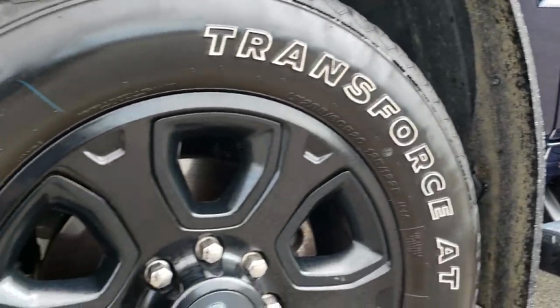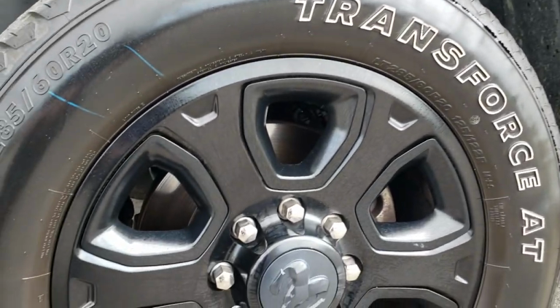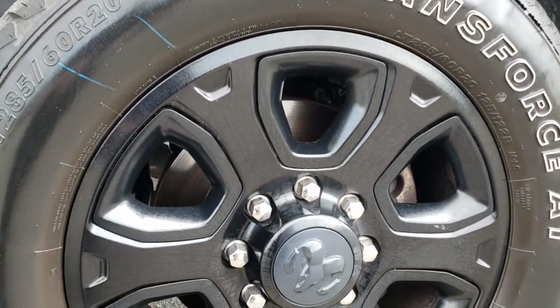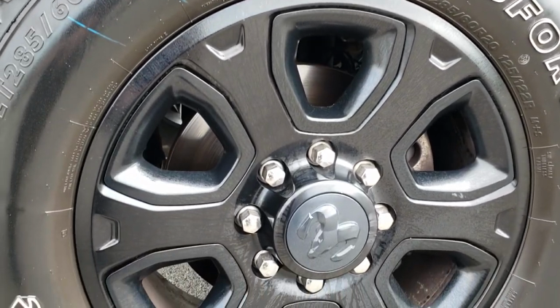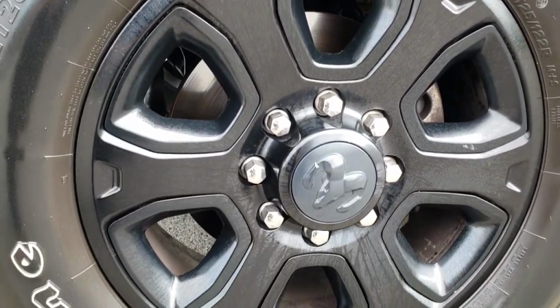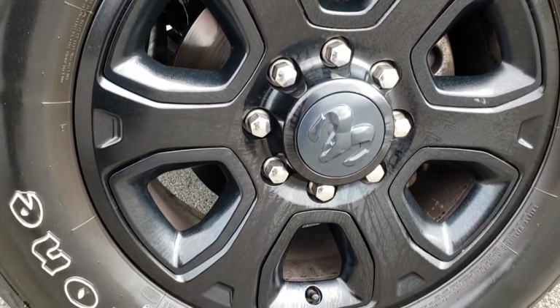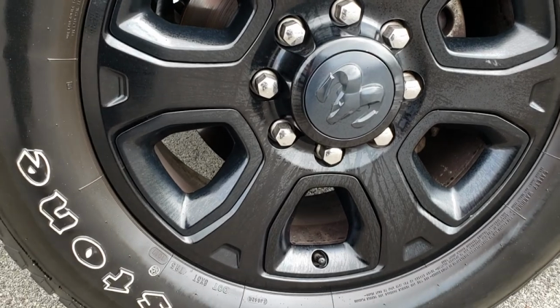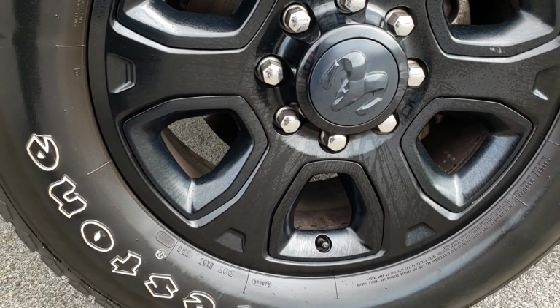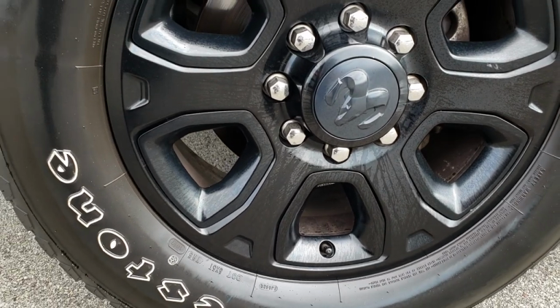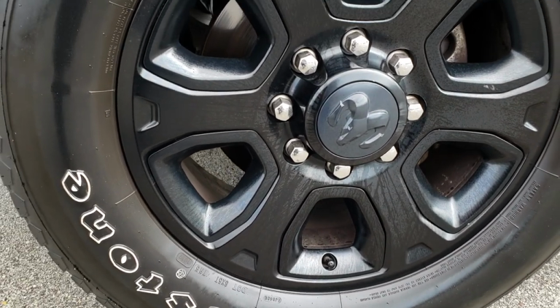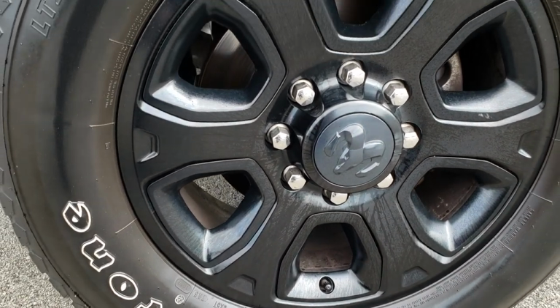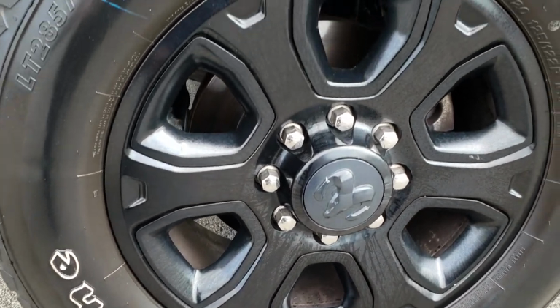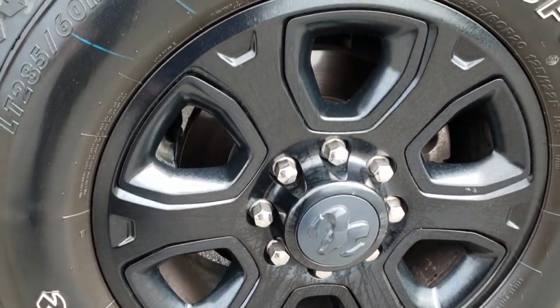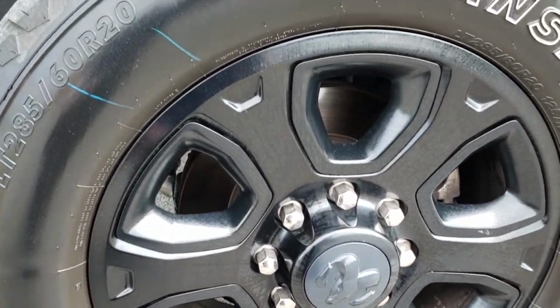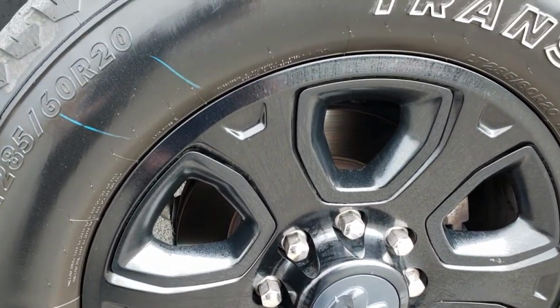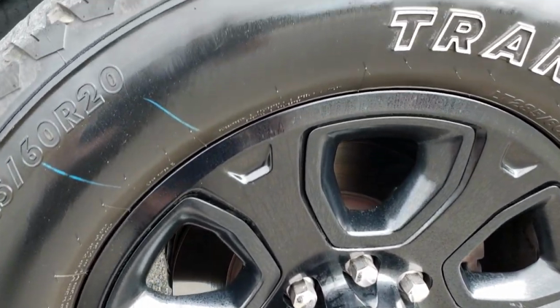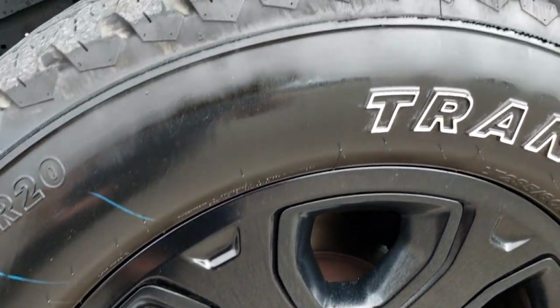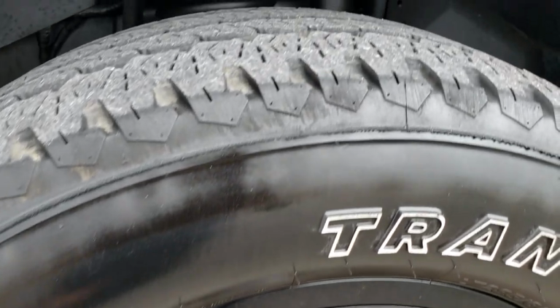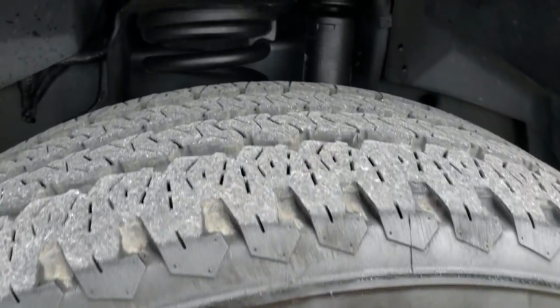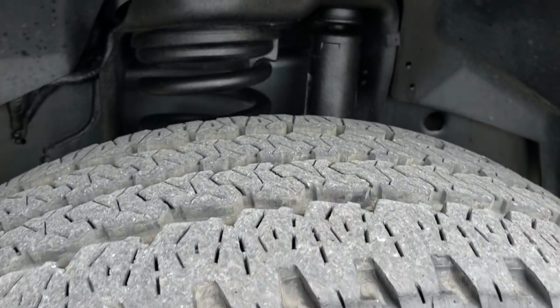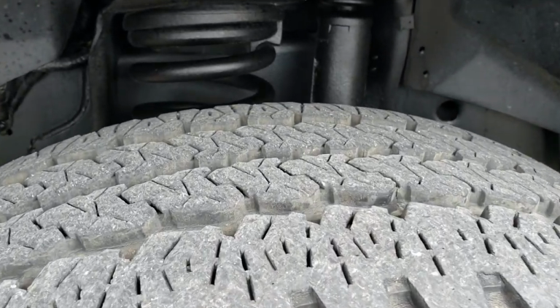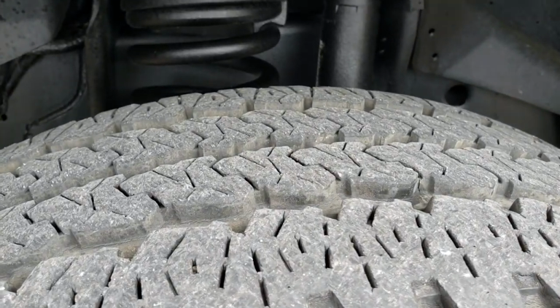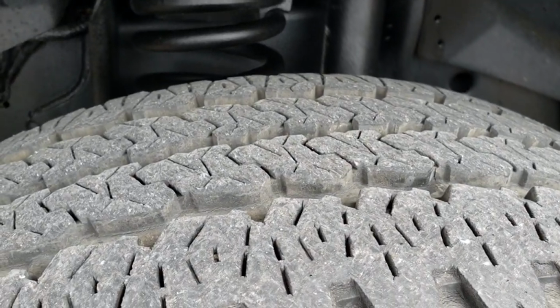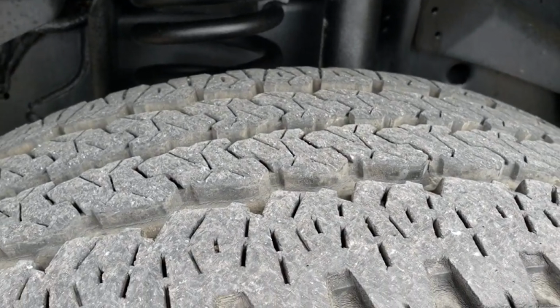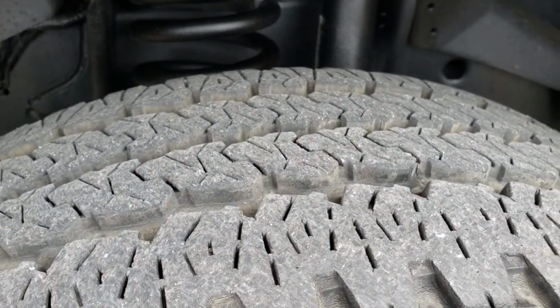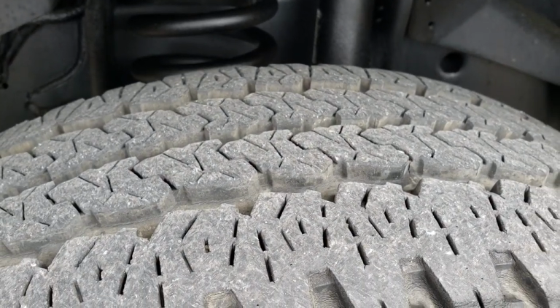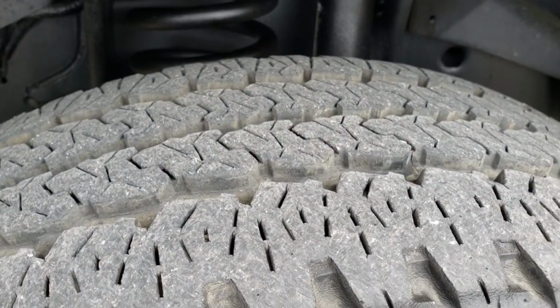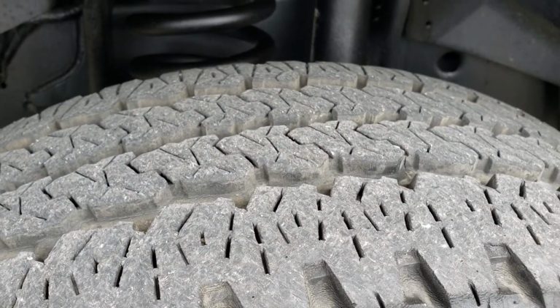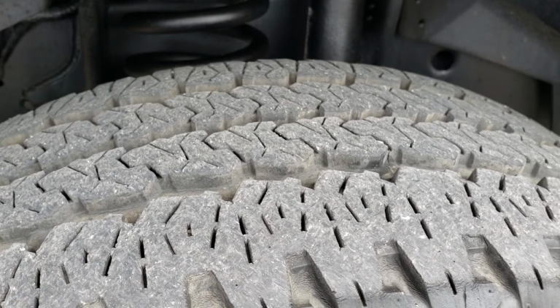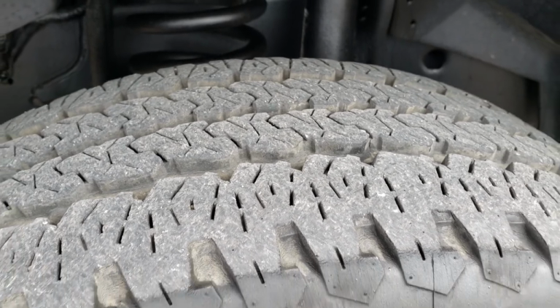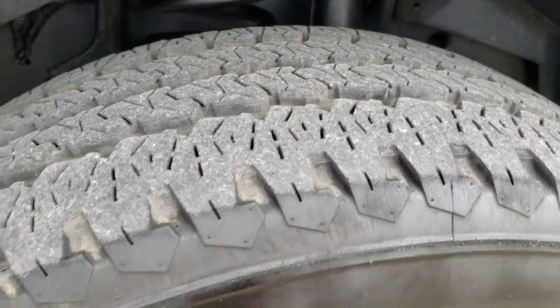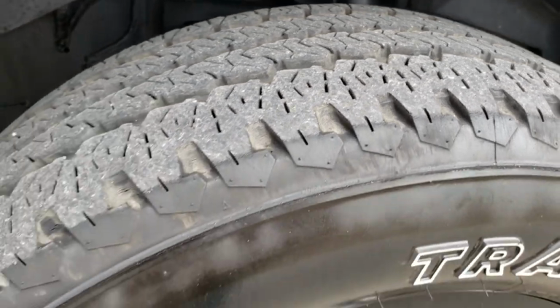It has the 20 inch blacked out painted rims, Firestone Transforce LT 285 60 R20 tires, and these front tires look like they have about 70 percent of the tread left.